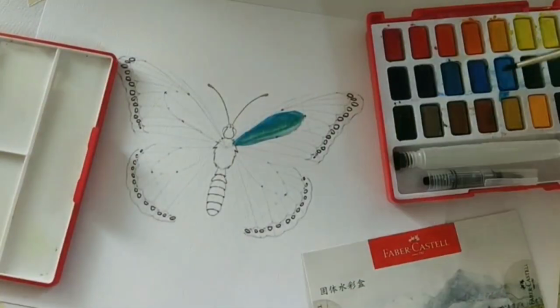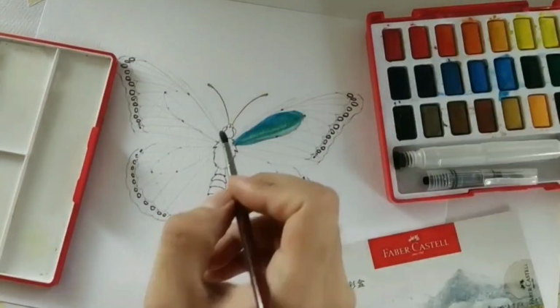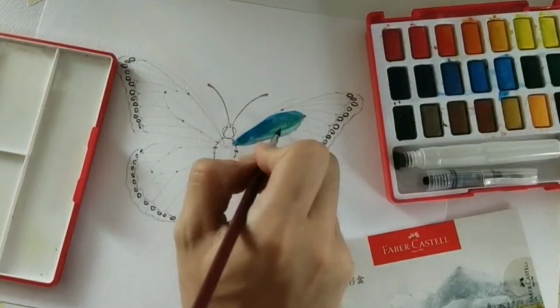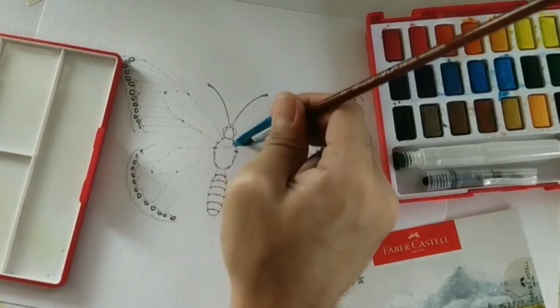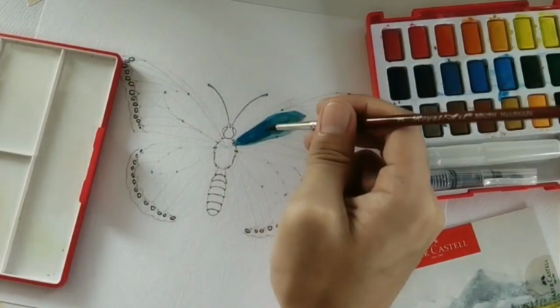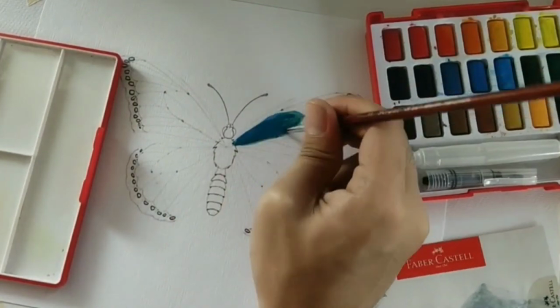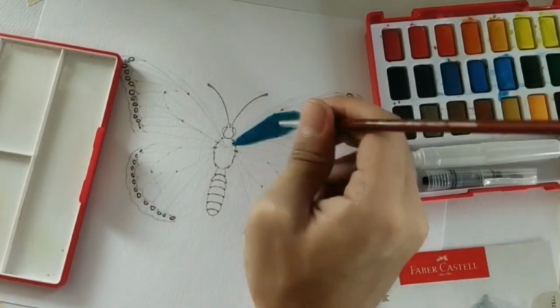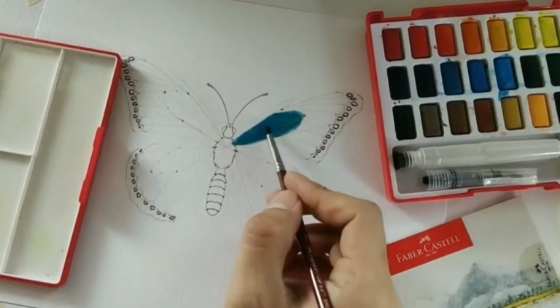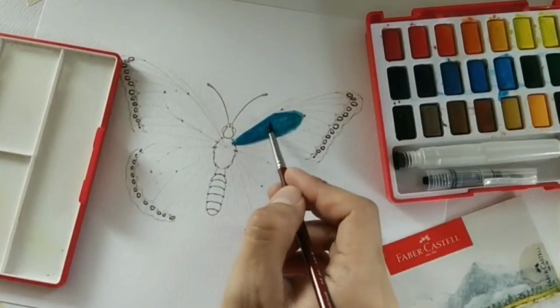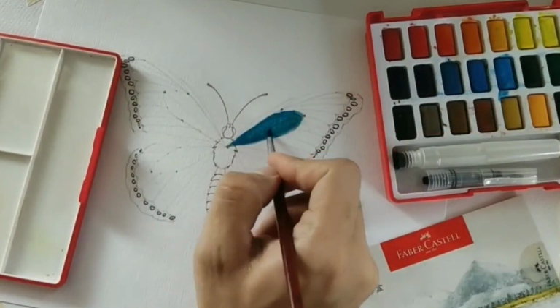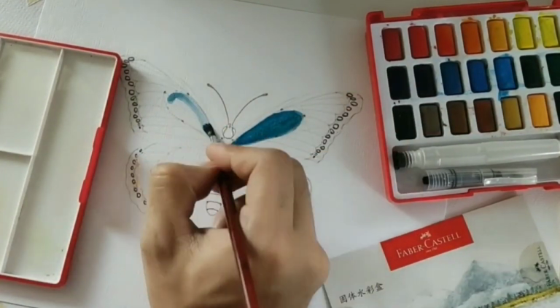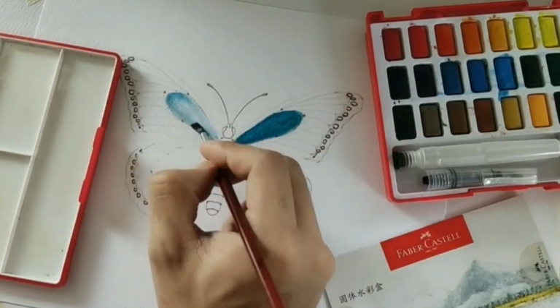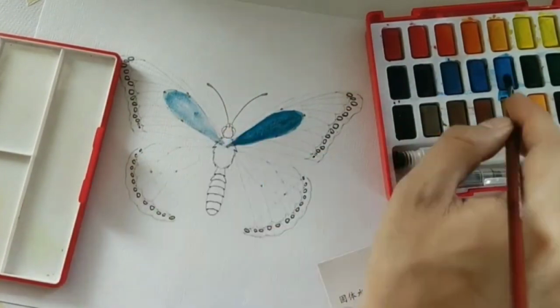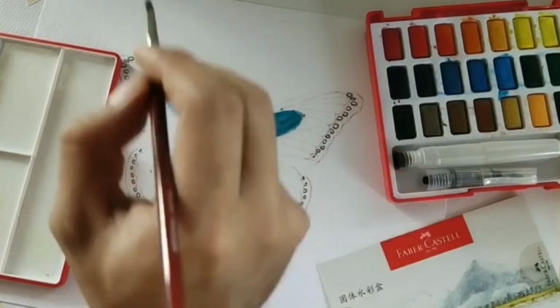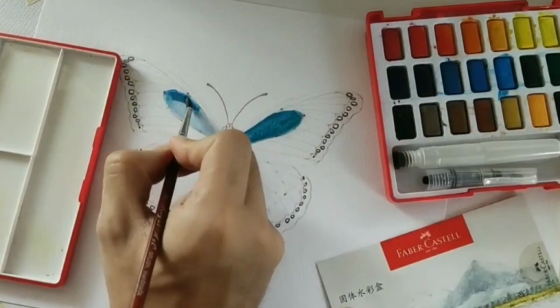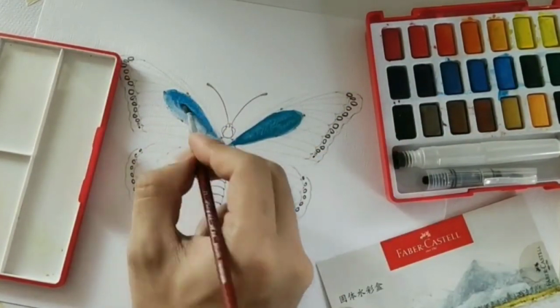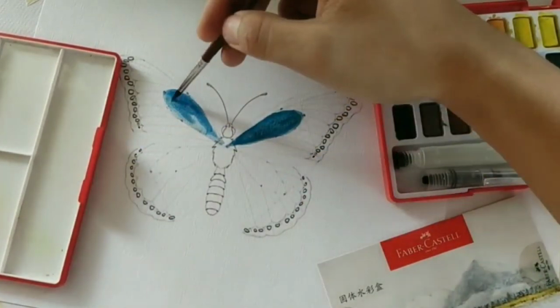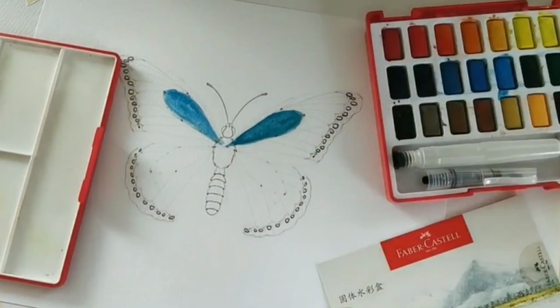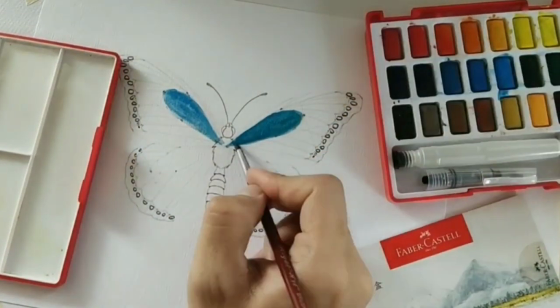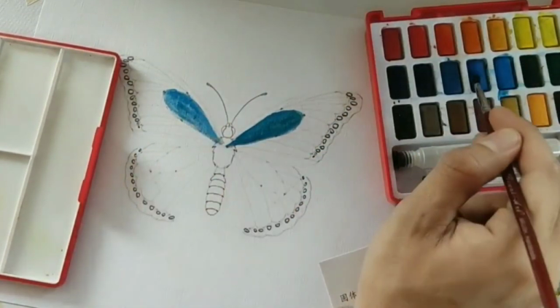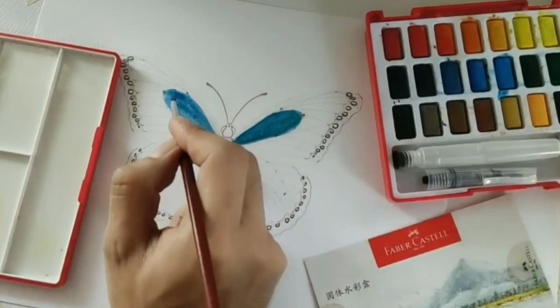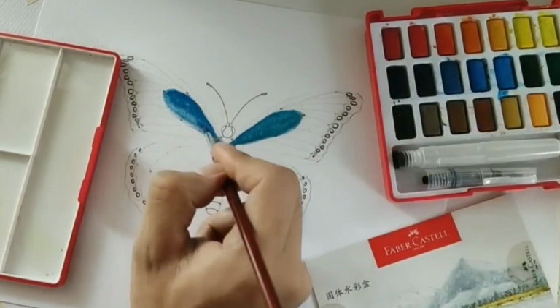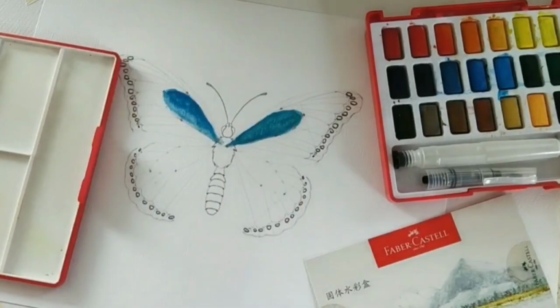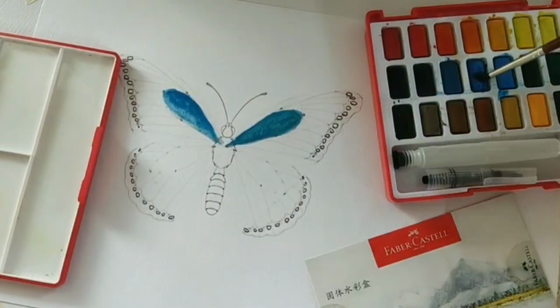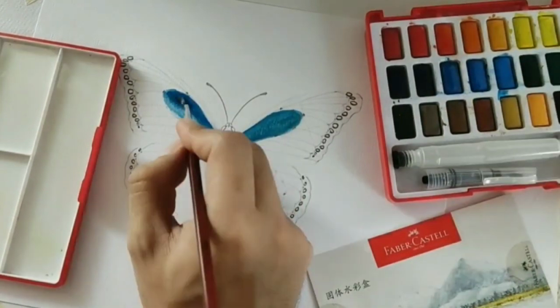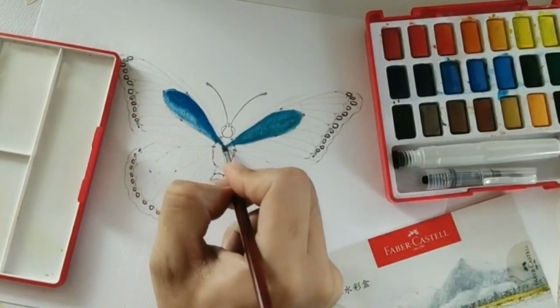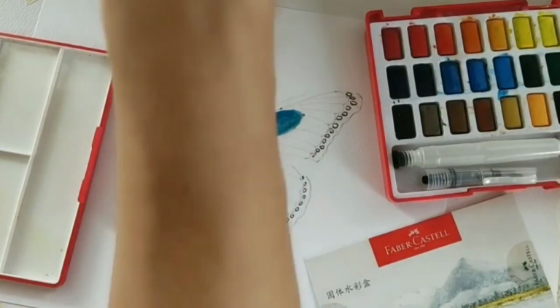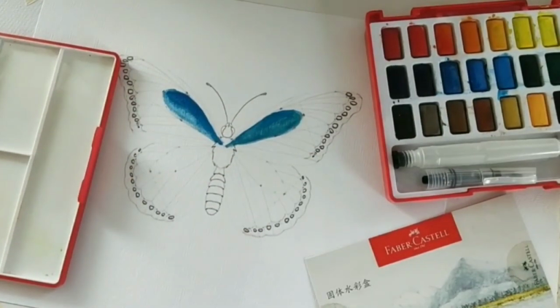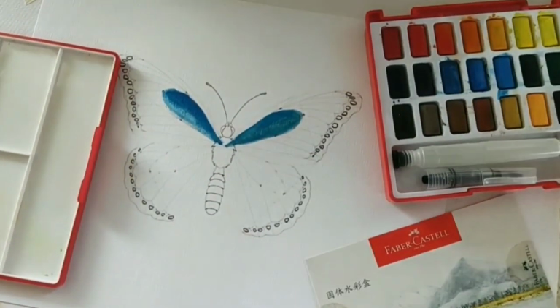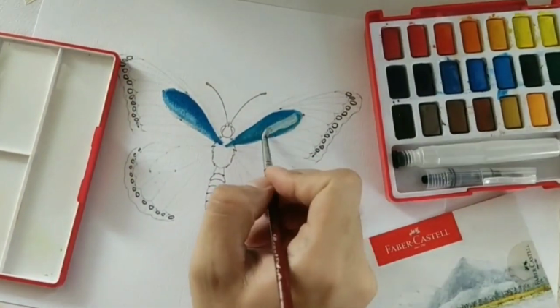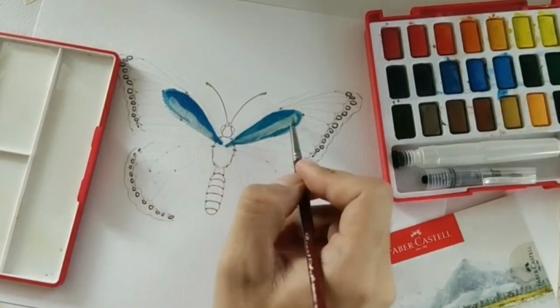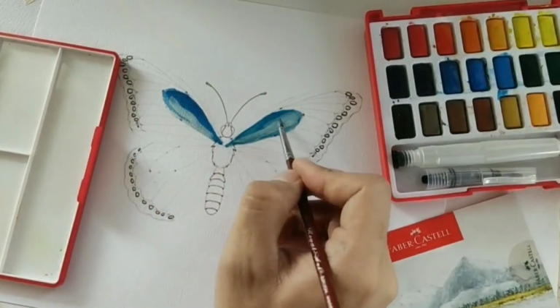Let's start our sample painting. I decided to make a blue Monarch butterfly for this sample painting.